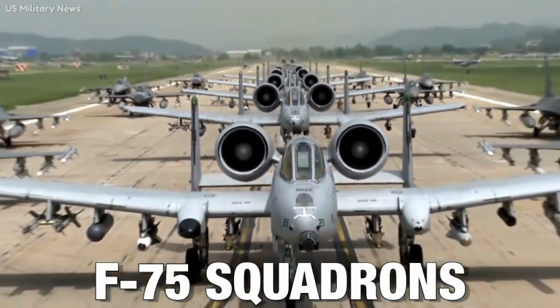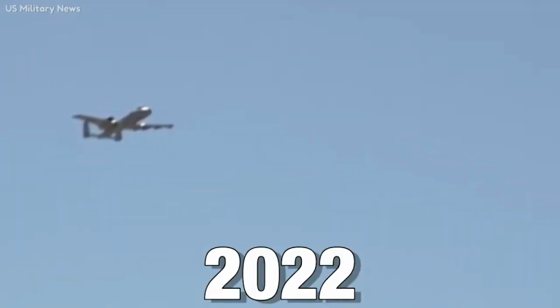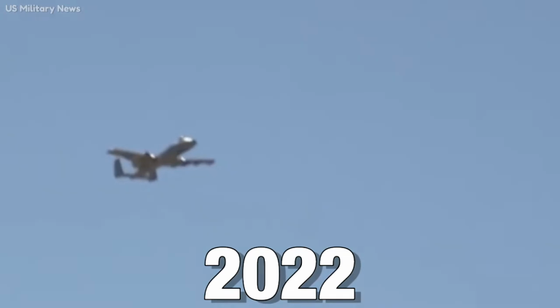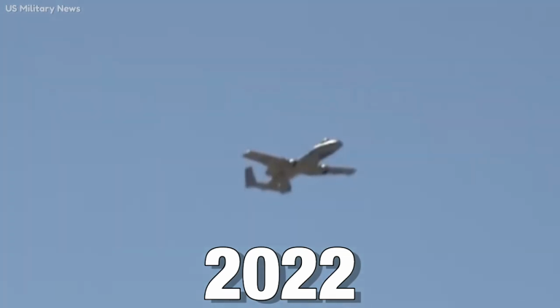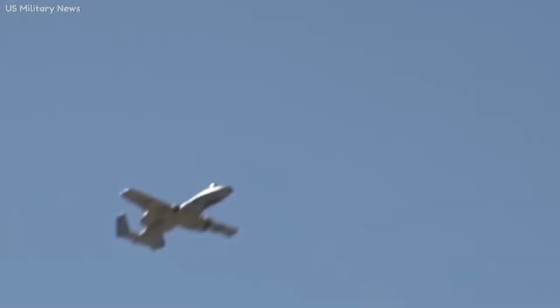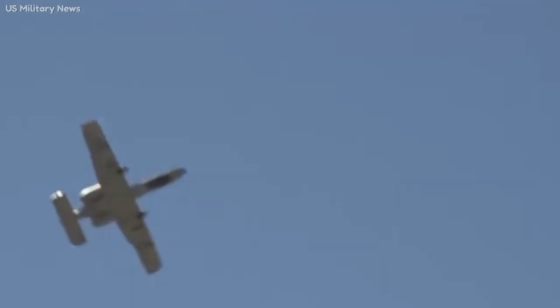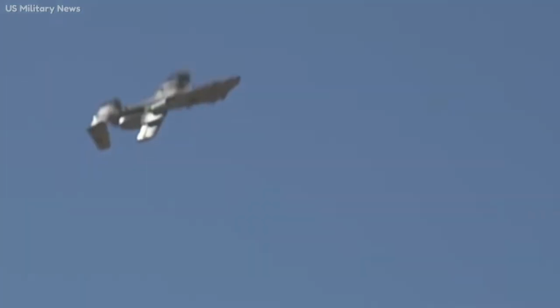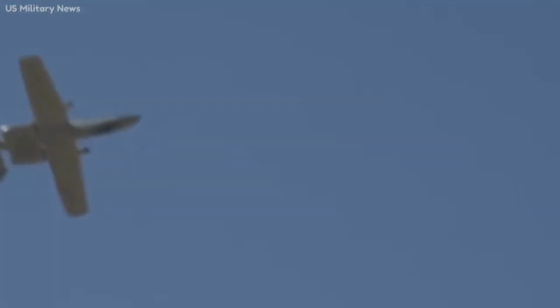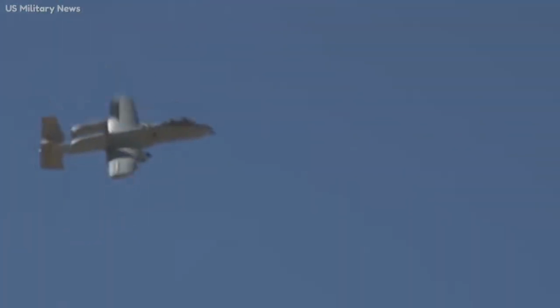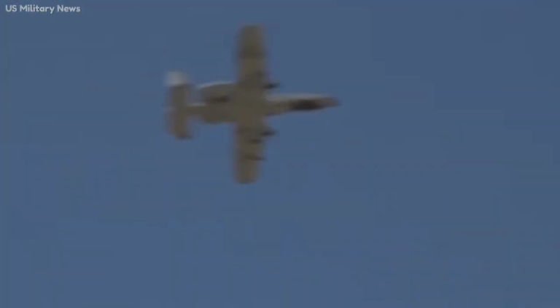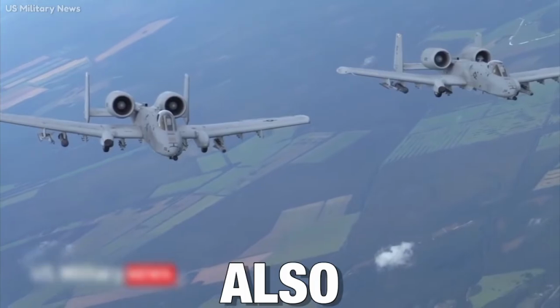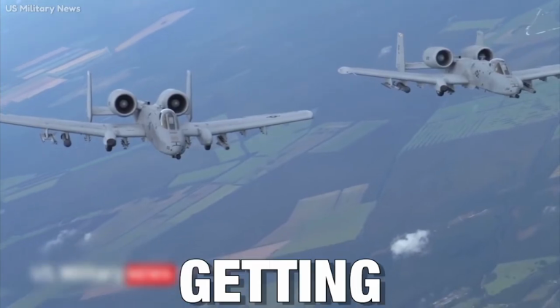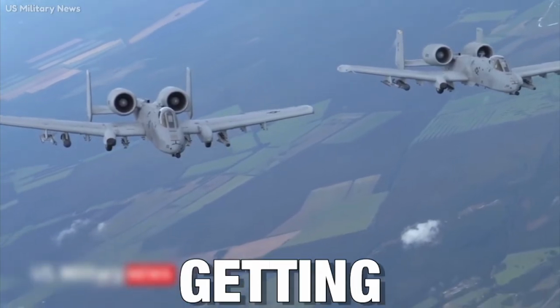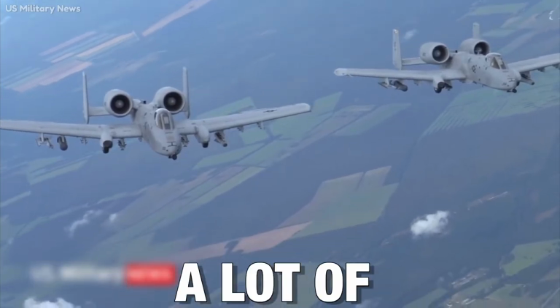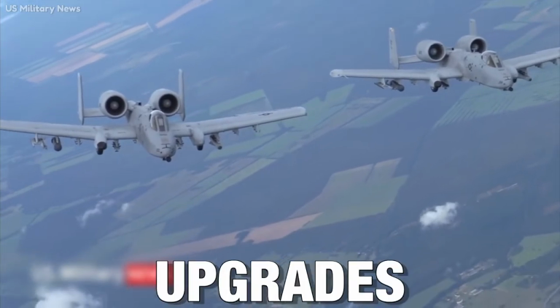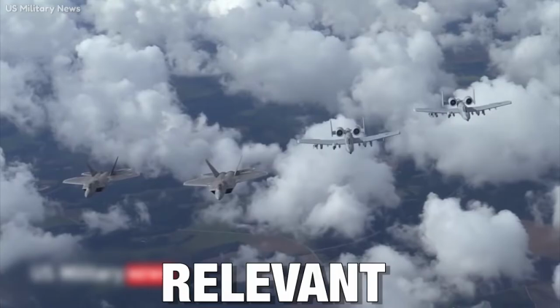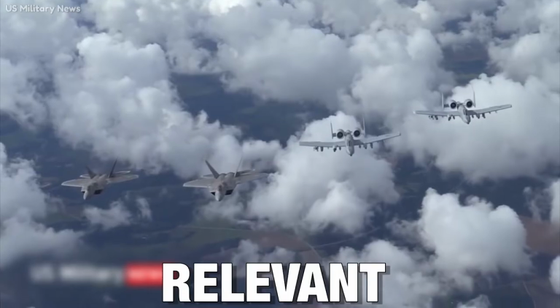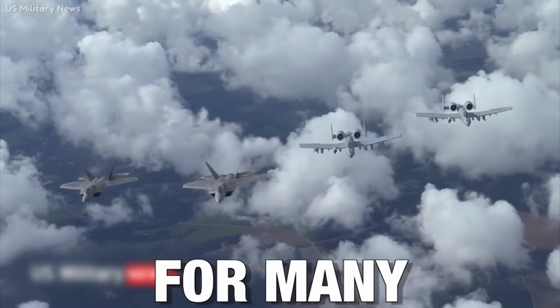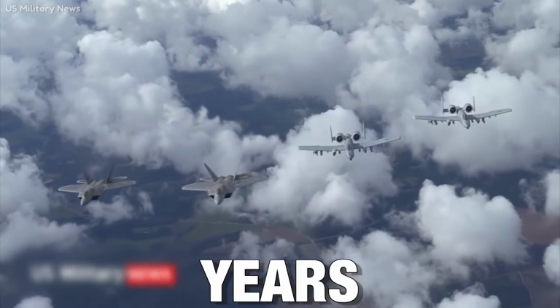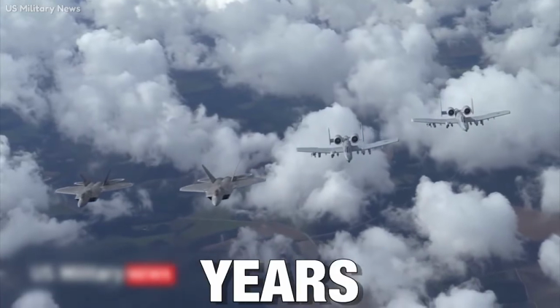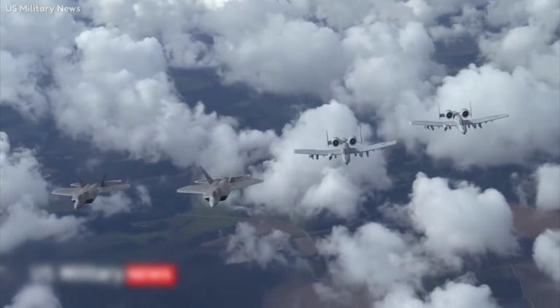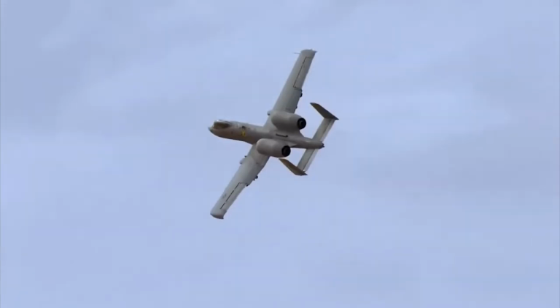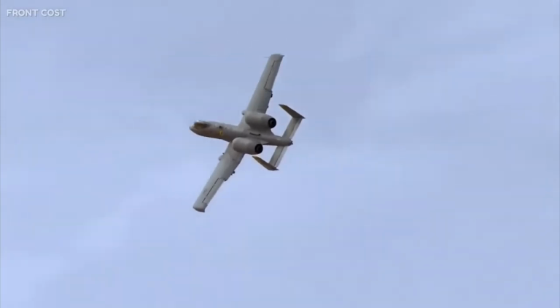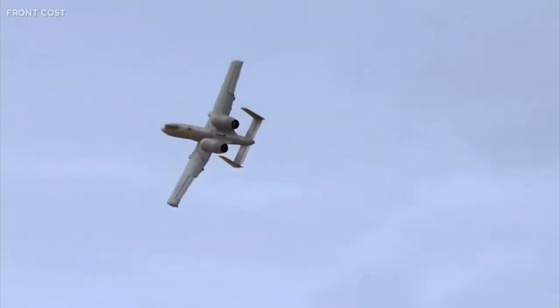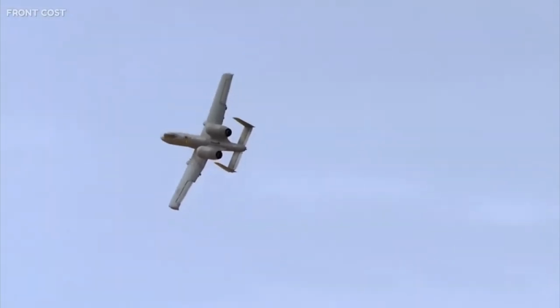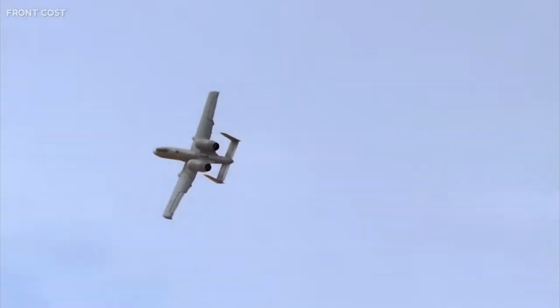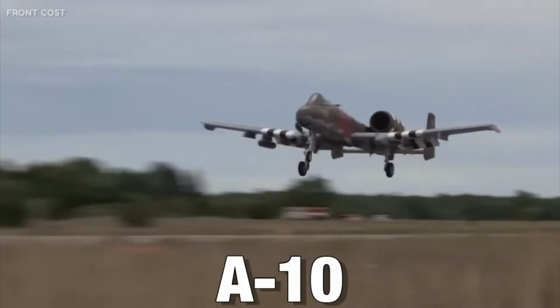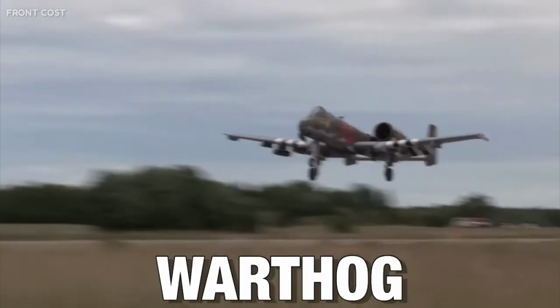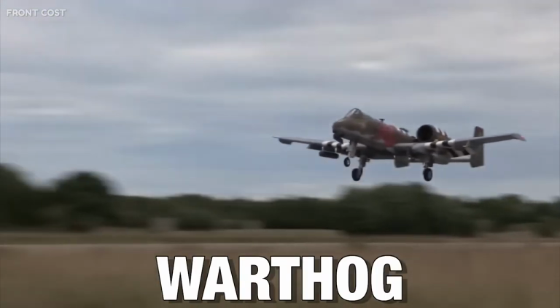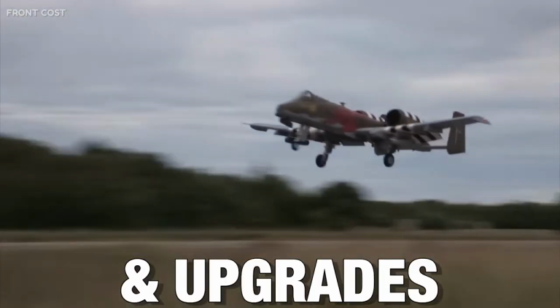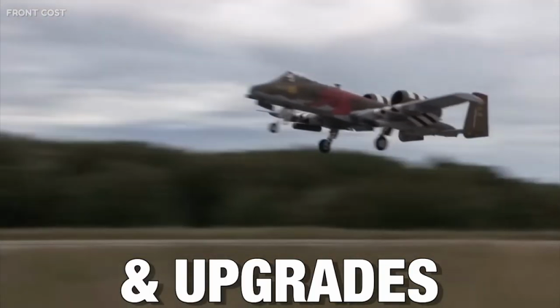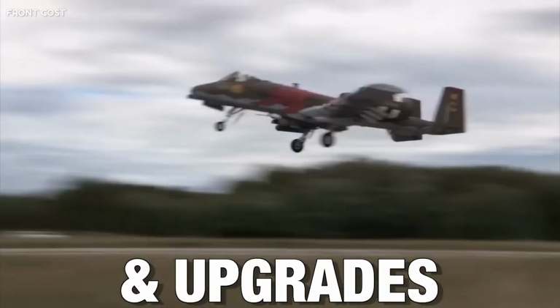Fast forward to 2022, the A-10 is now here to stay and is also getting a lot of upgrades to keep it relevant for many years. In today's video, we will be talking about the A-10 Warthog and its upgrades.